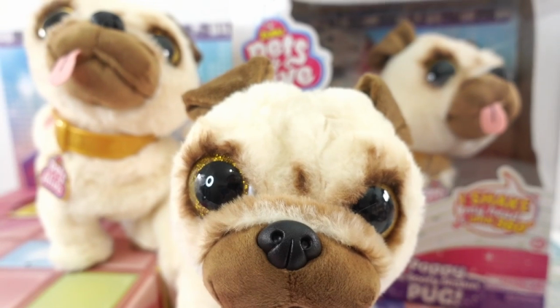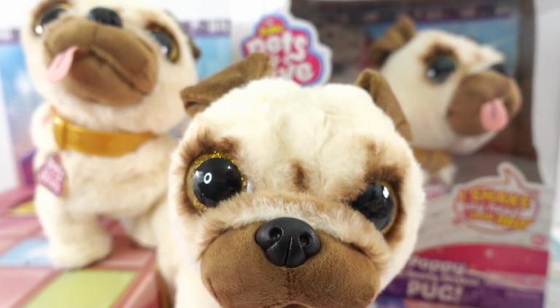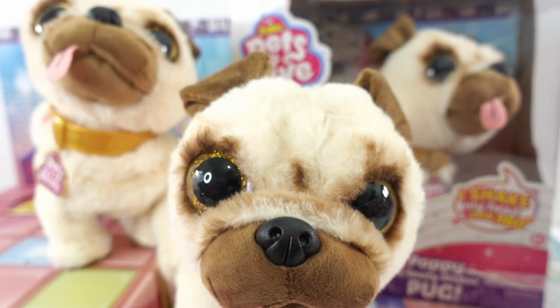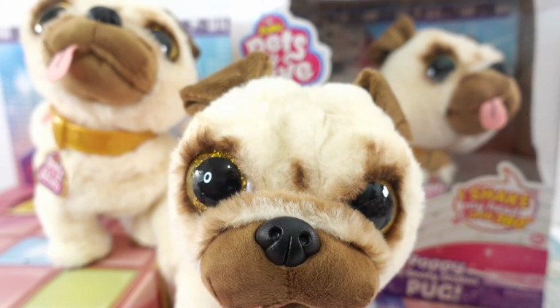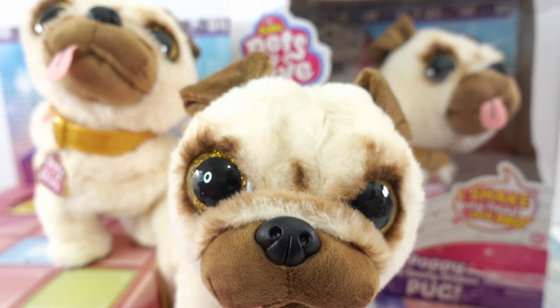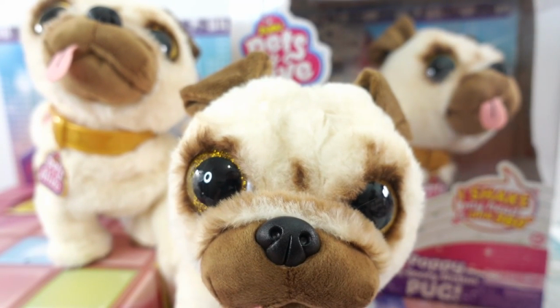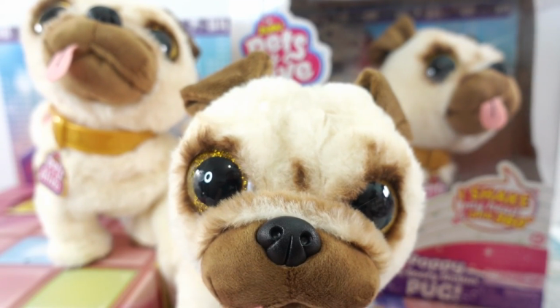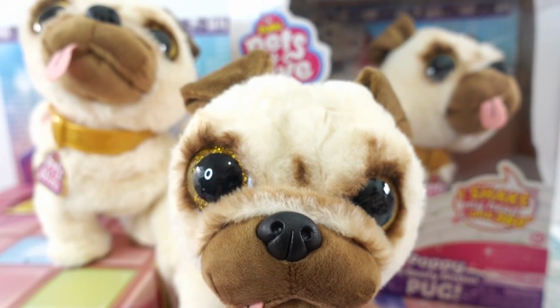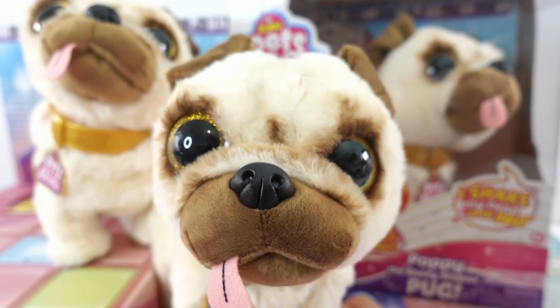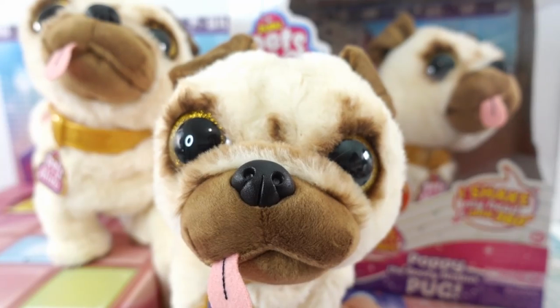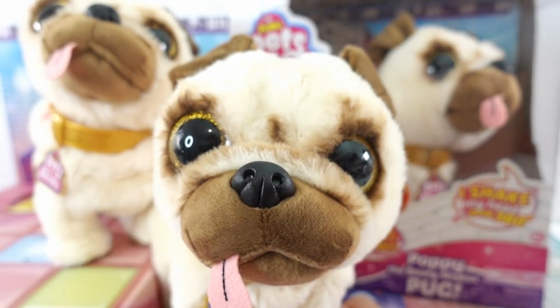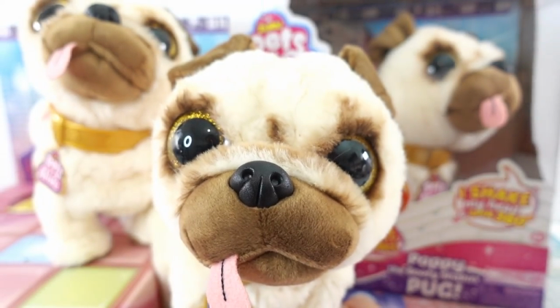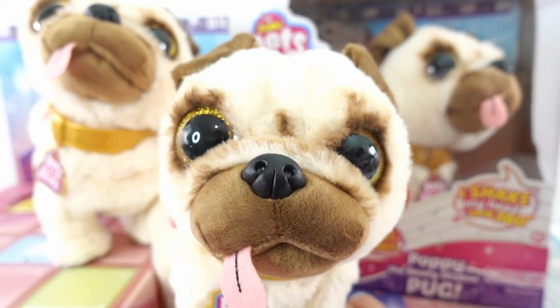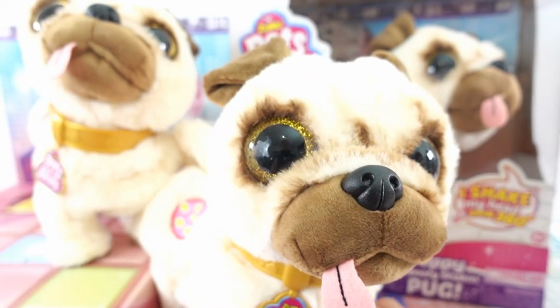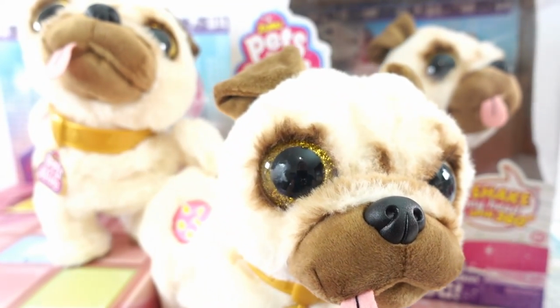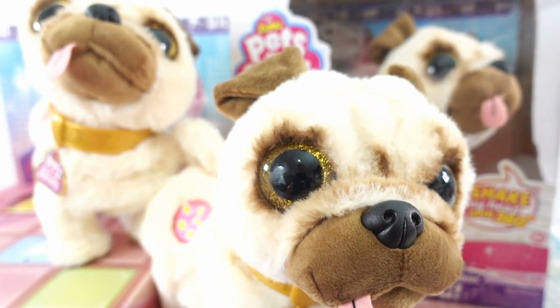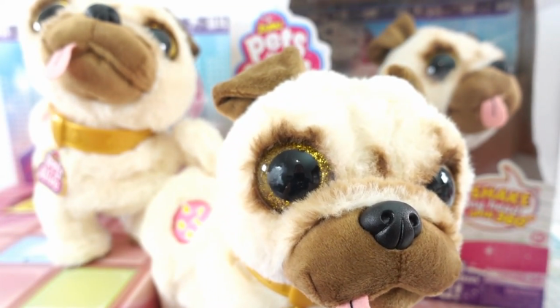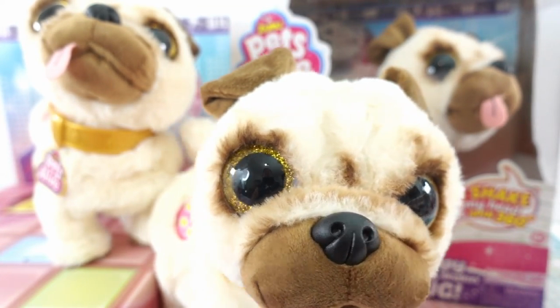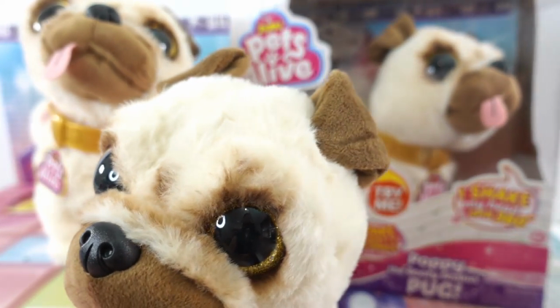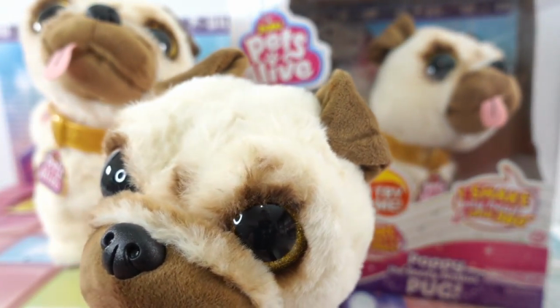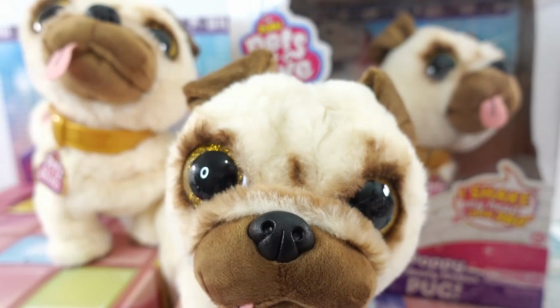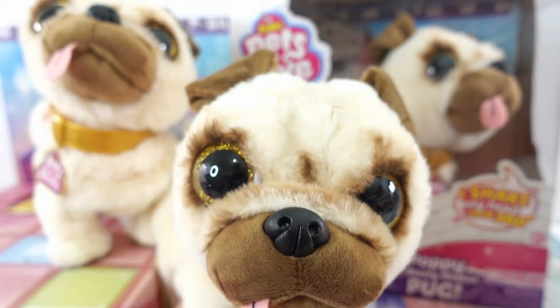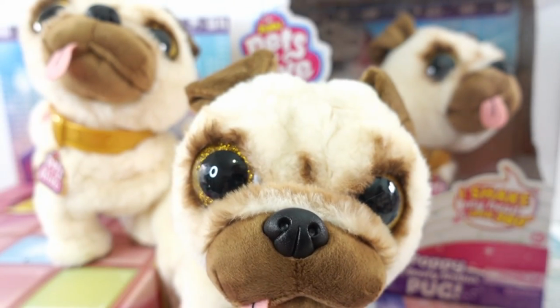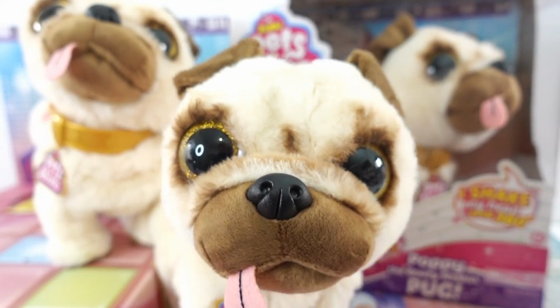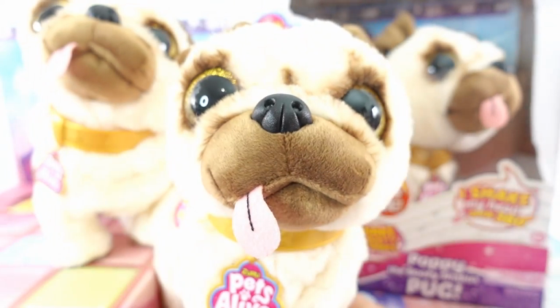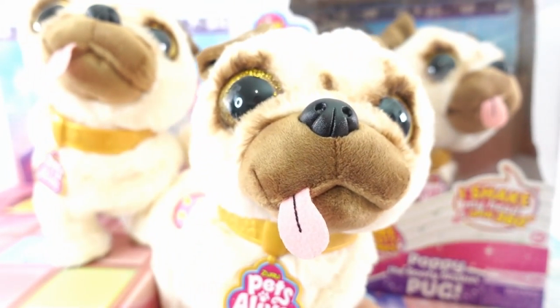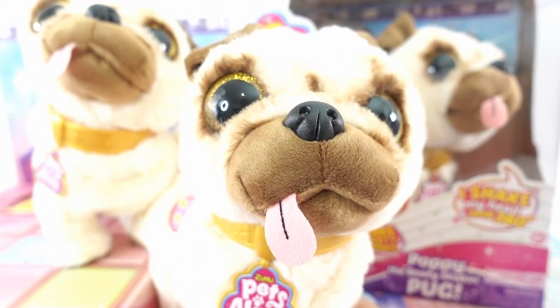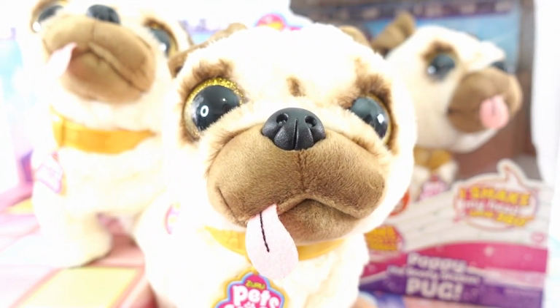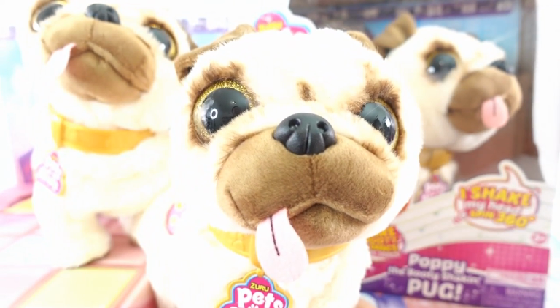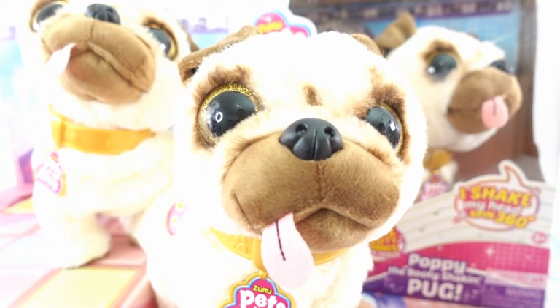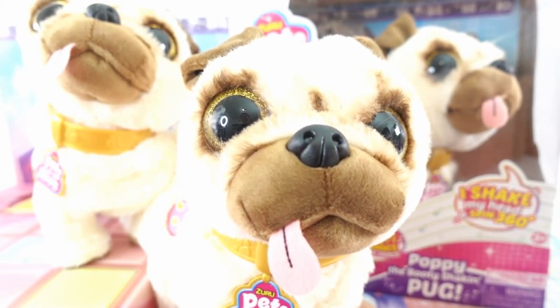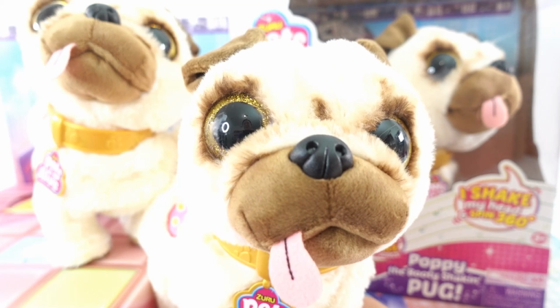That is just too much fun! All right everyone, what do you think of Poppy the booty shaking pug? I think these are adorable and I love the way they dance. If you like this video and want to see more like it, make sure to subscribe and I'll see you next time — bye!